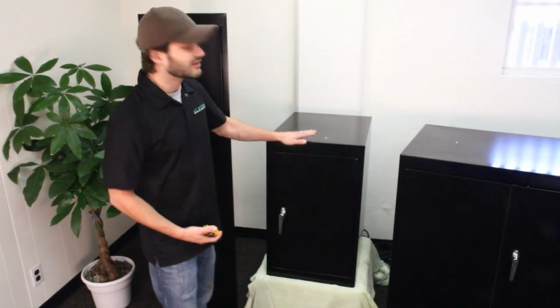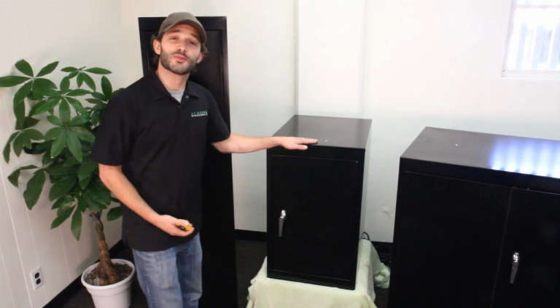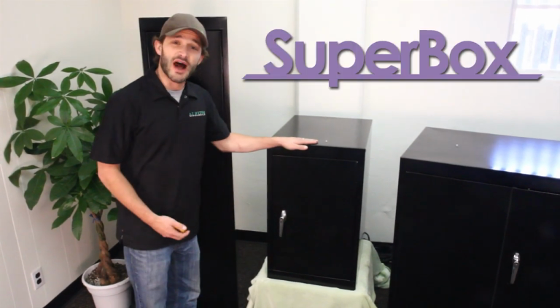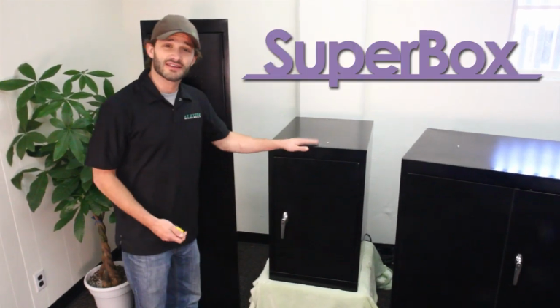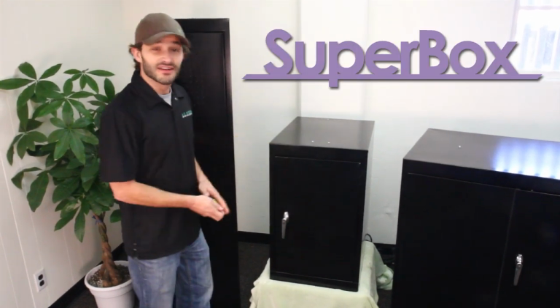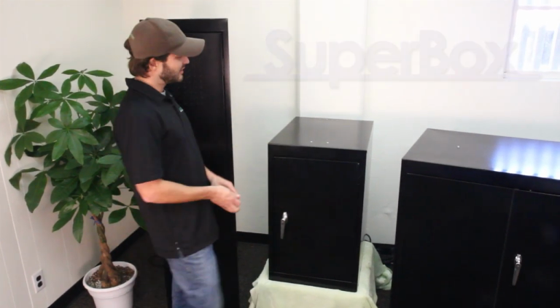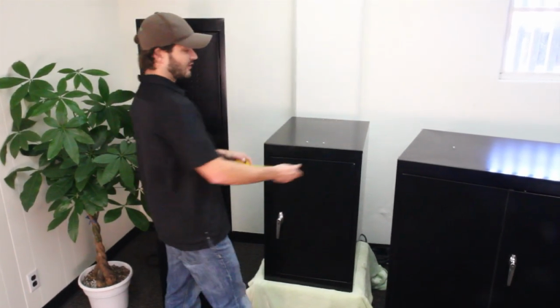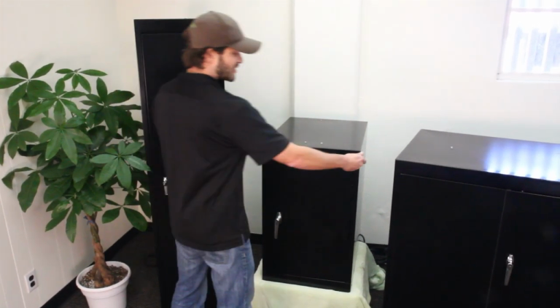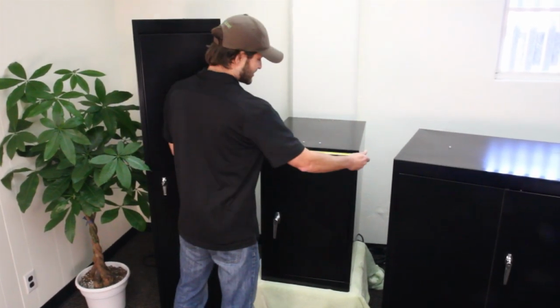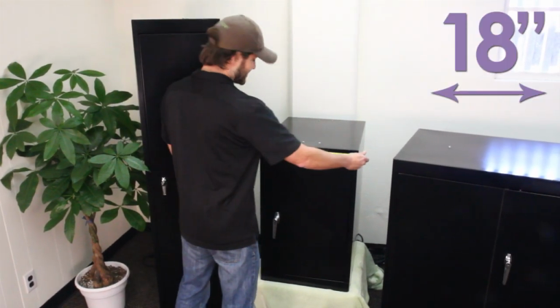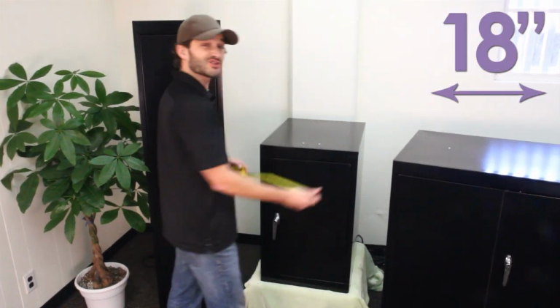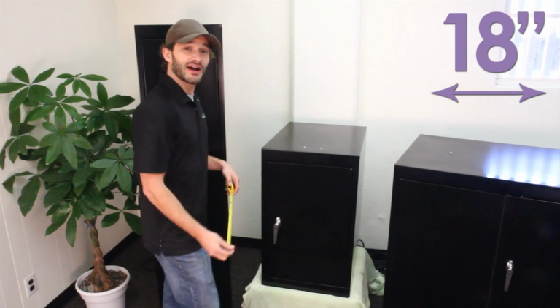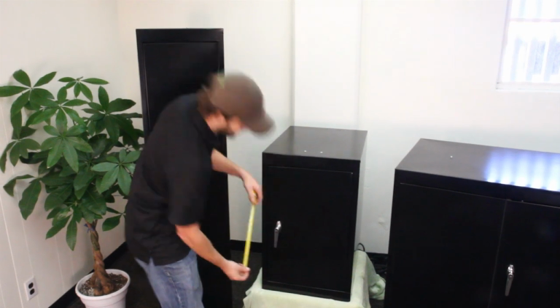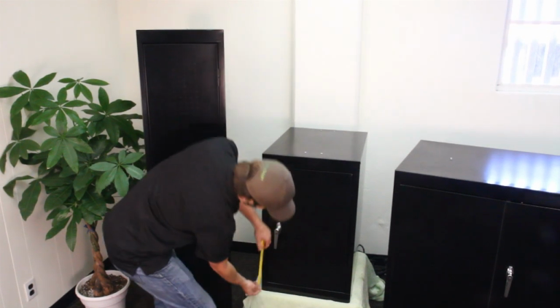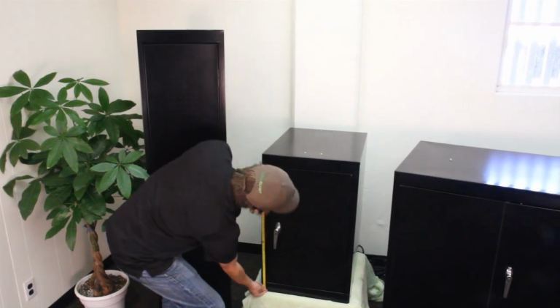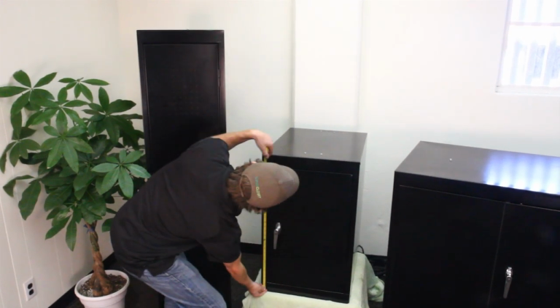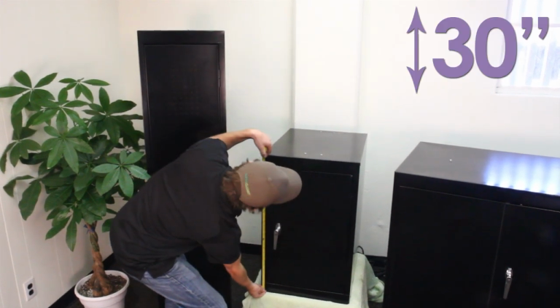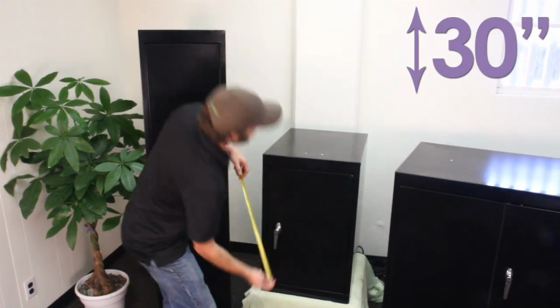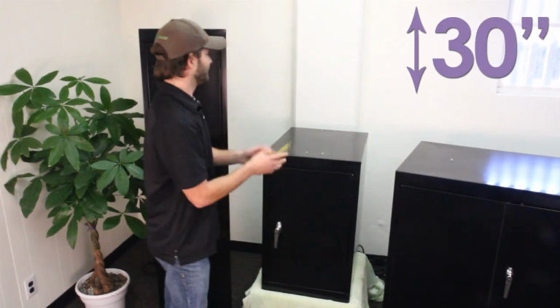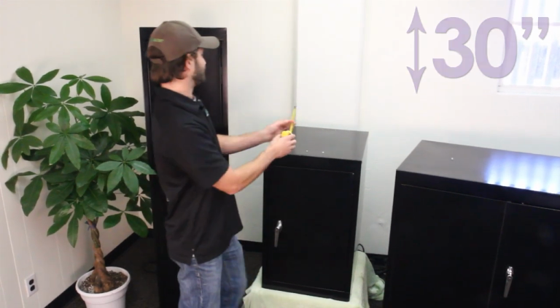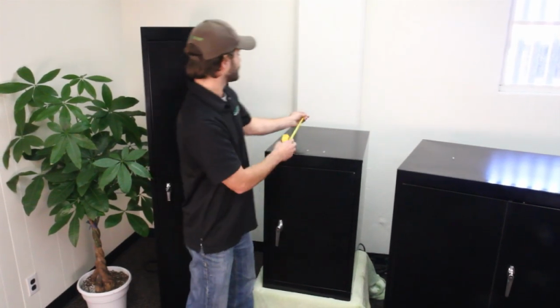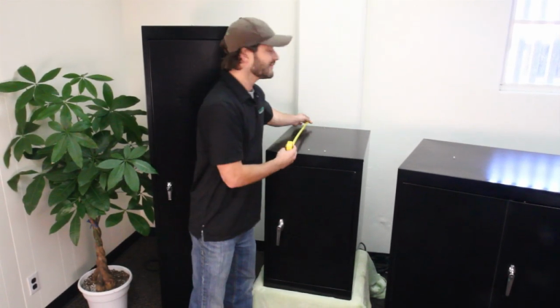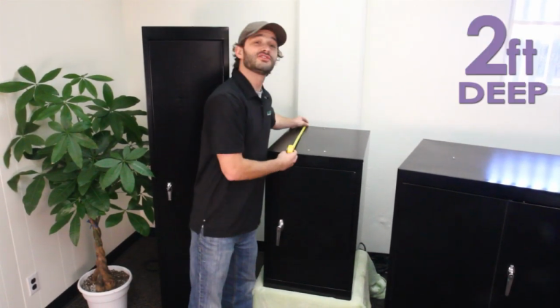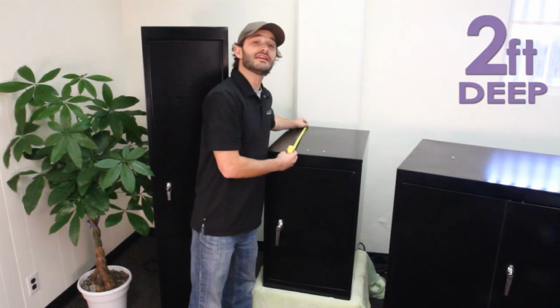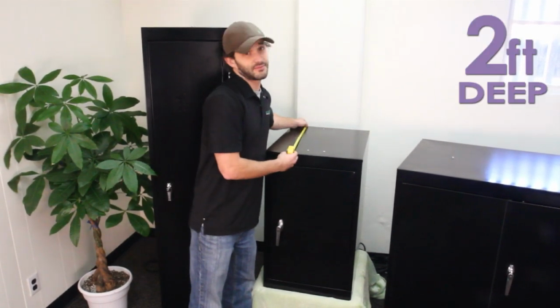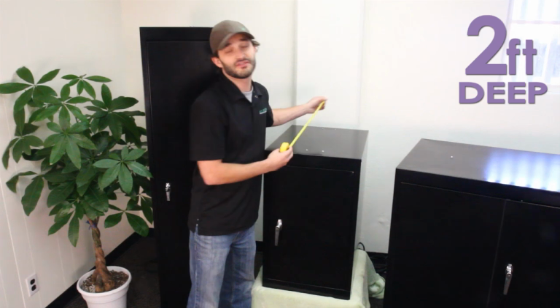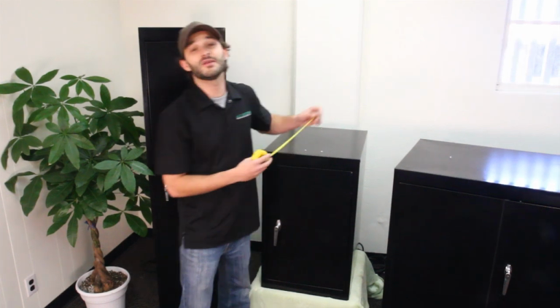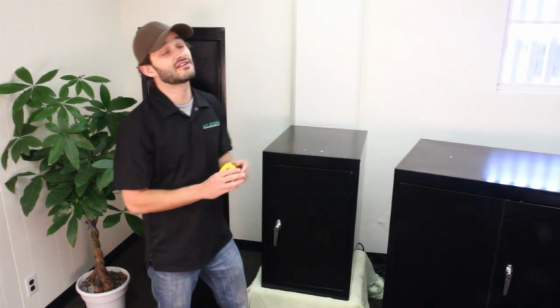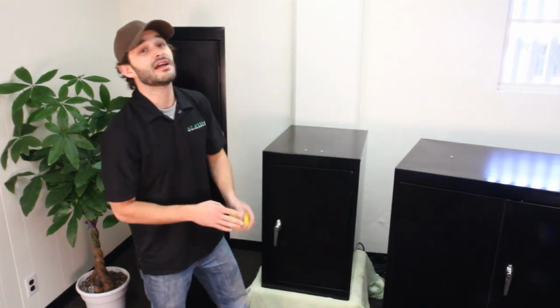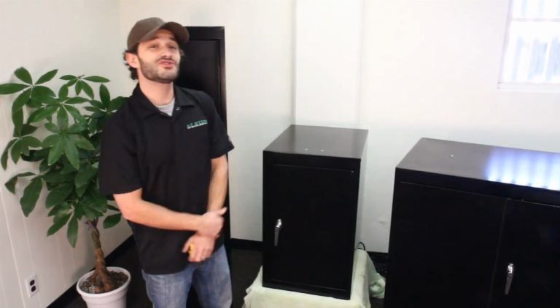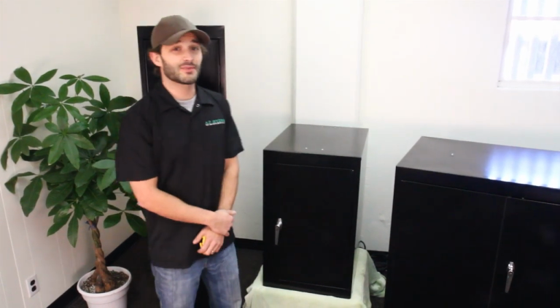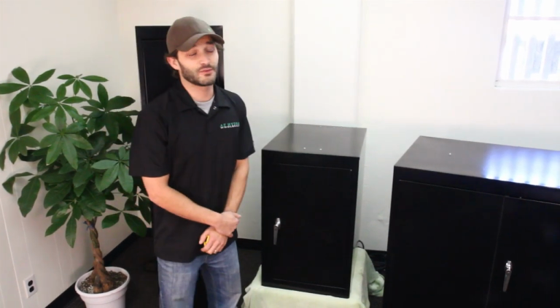Now this unit only measures 18 inches wide, 30 inches high, and 2 feet in depth, giving it the ability to fit just about anywhere.